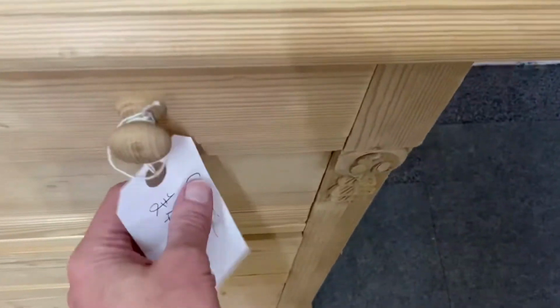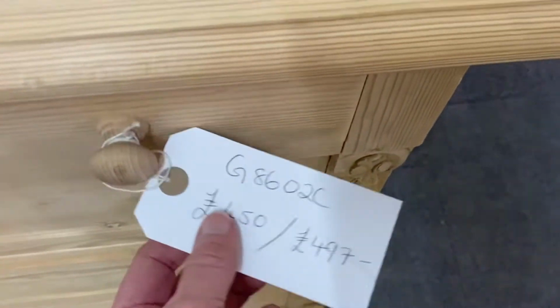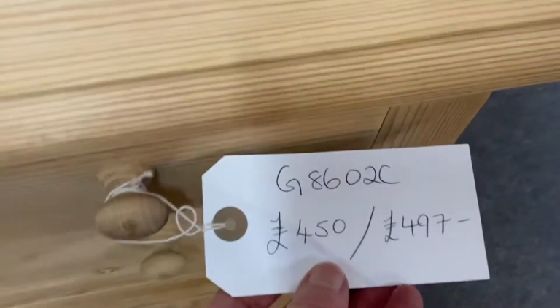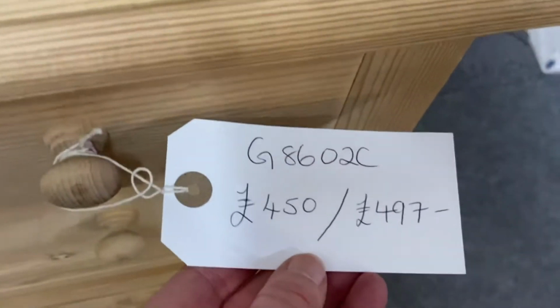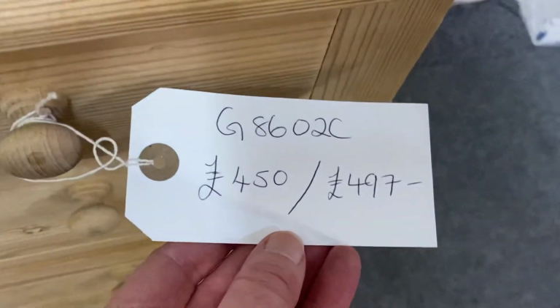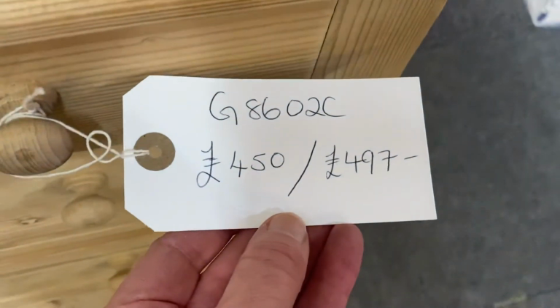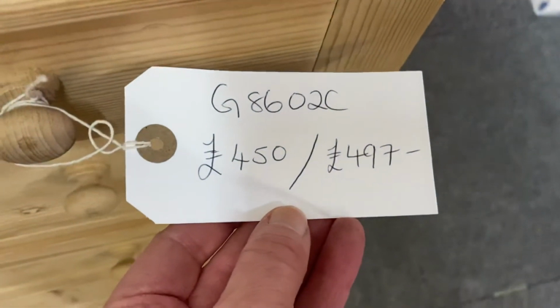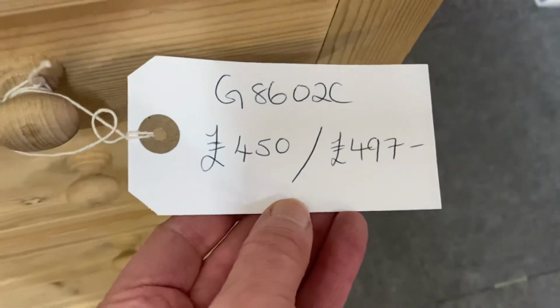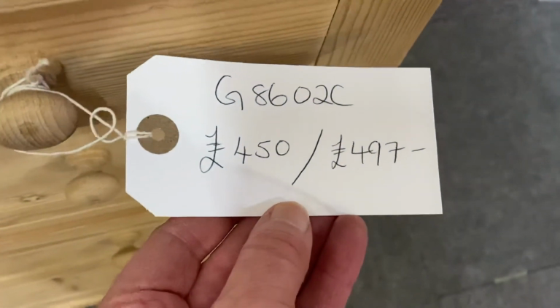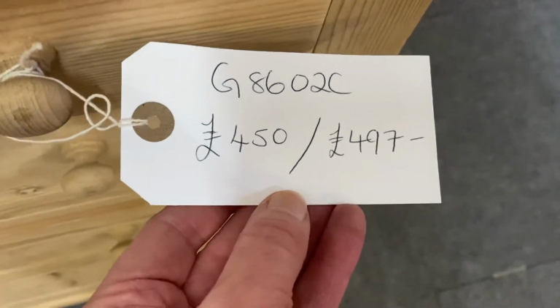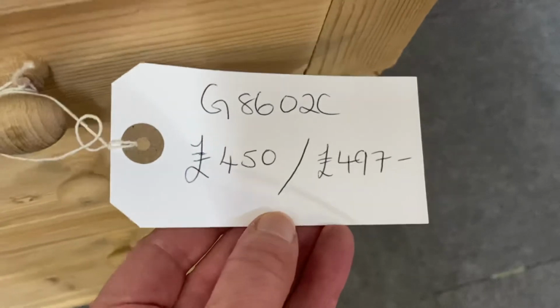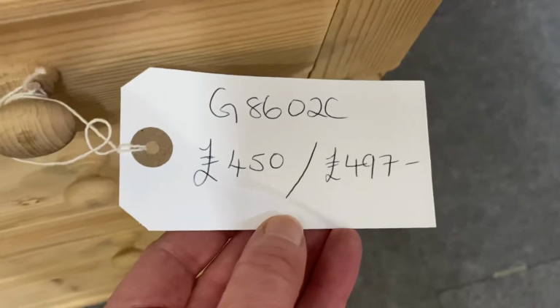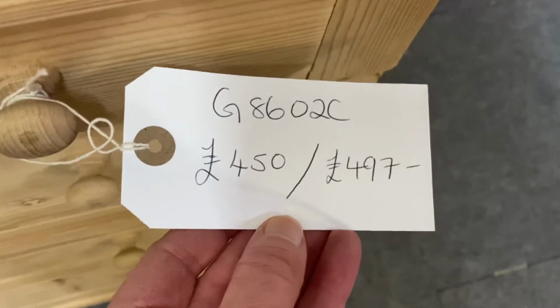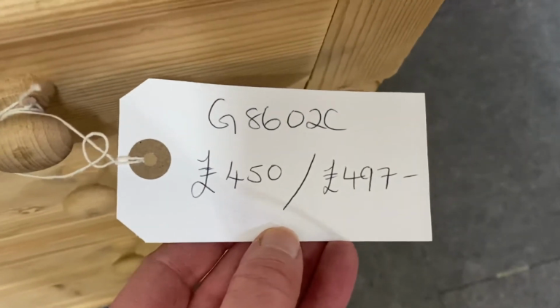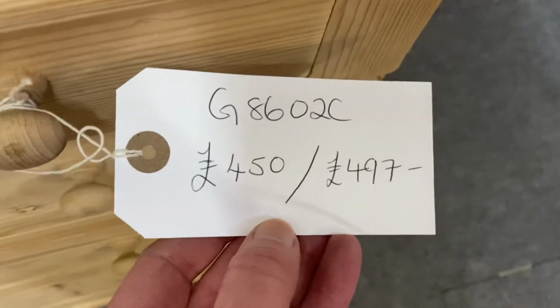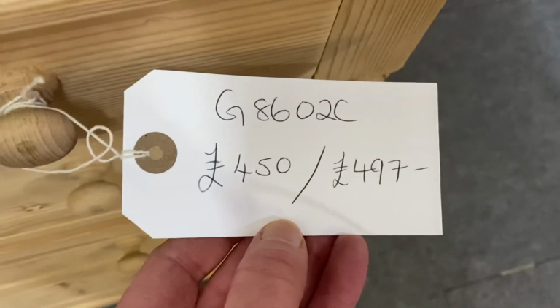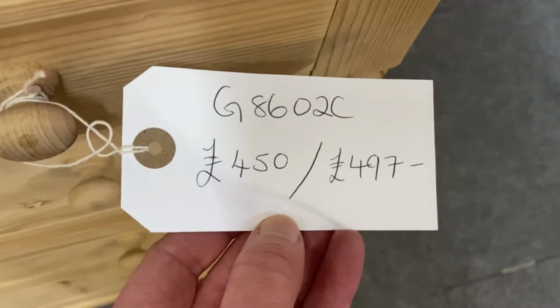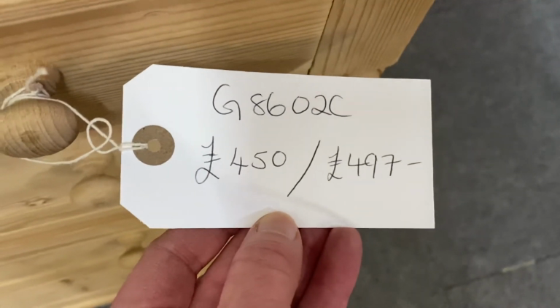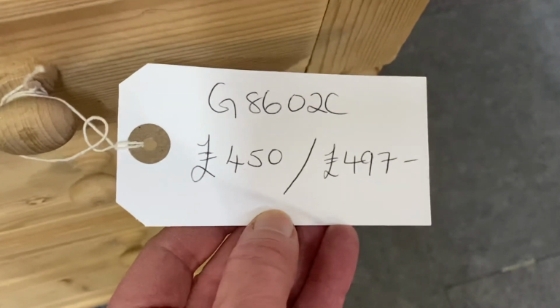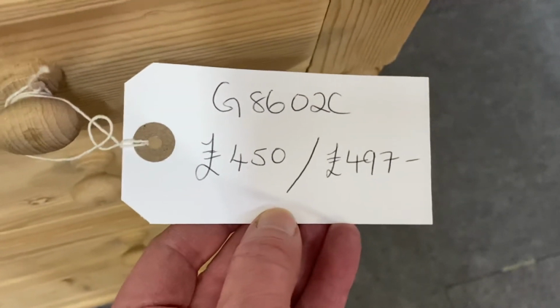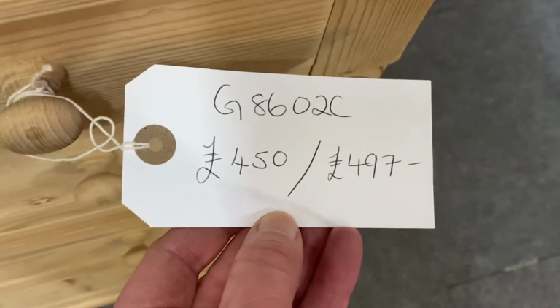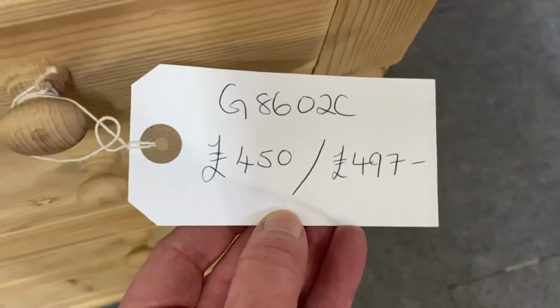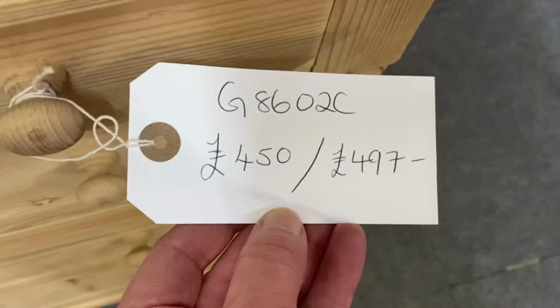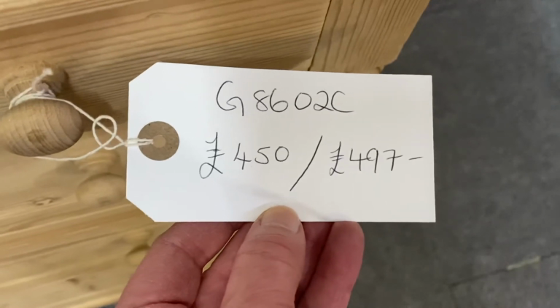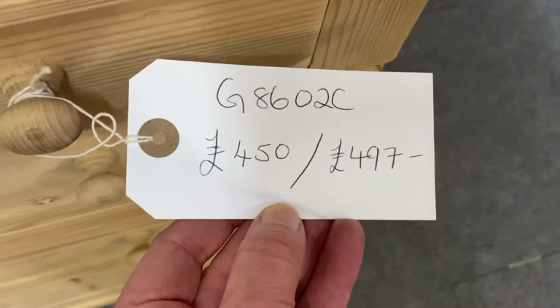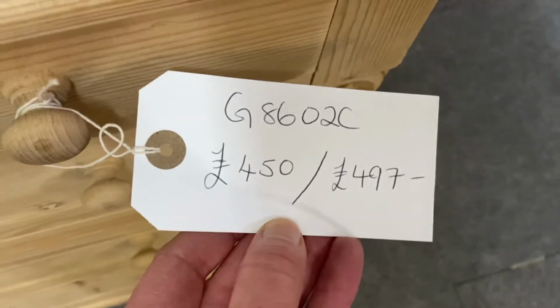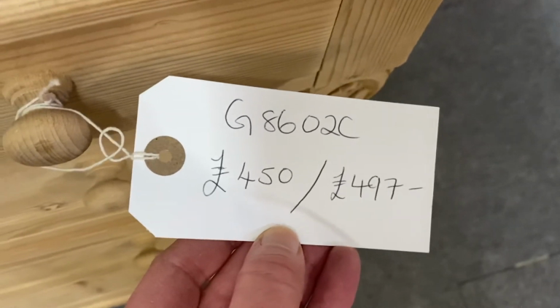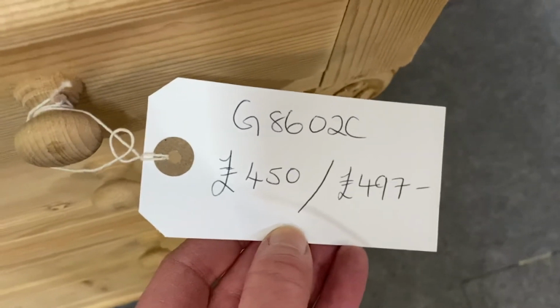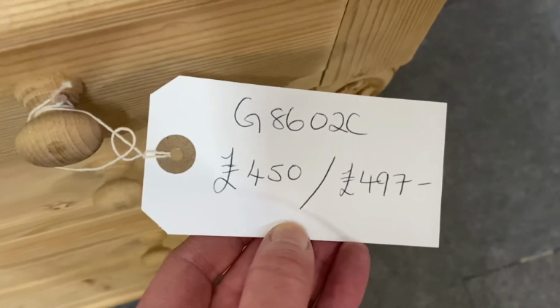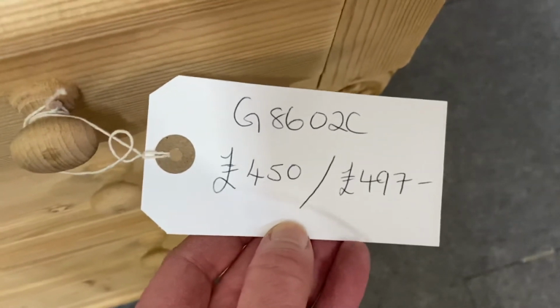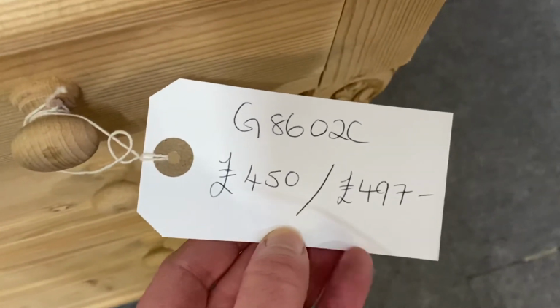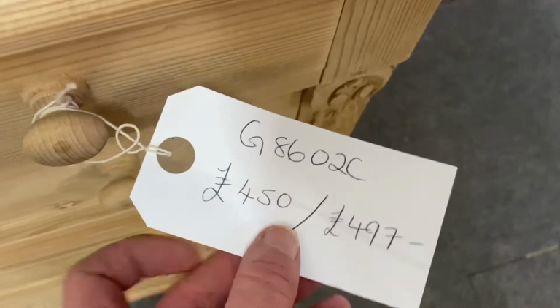The code for this one is G8602C and the price in the bare wood is £450, and if you'd like it wax polished, £497.